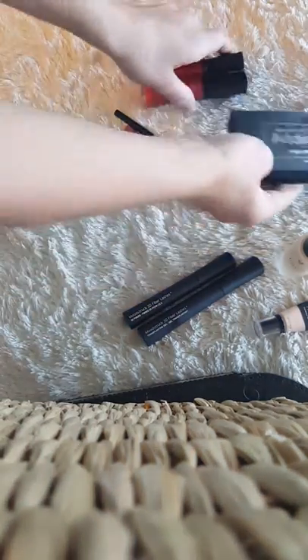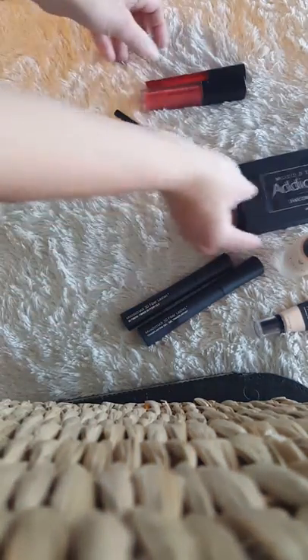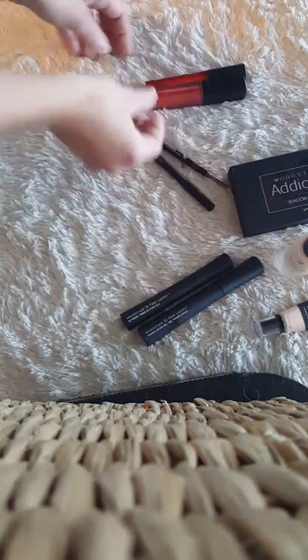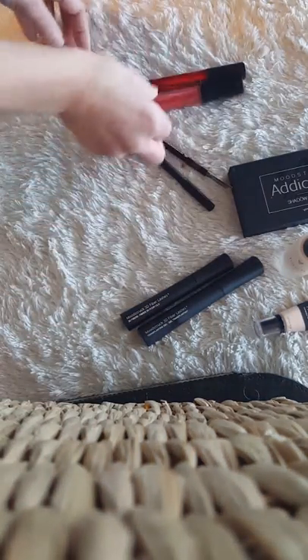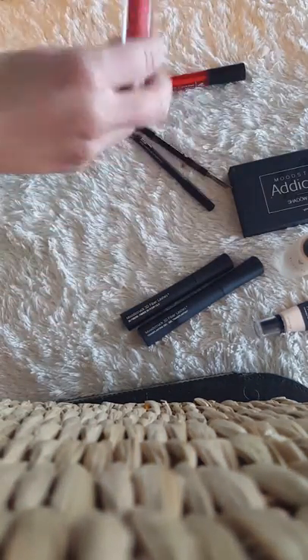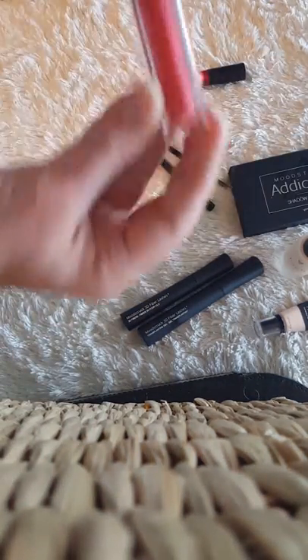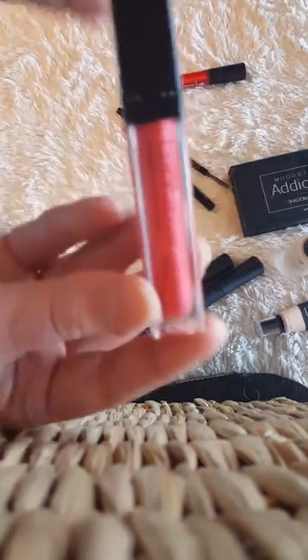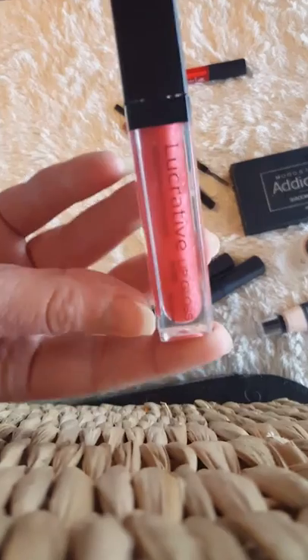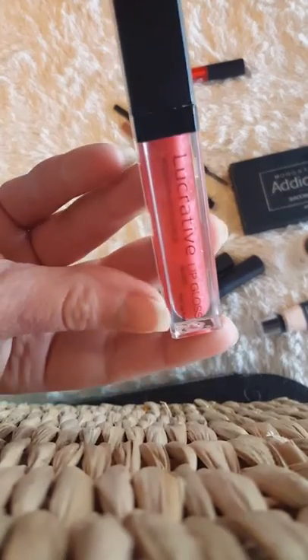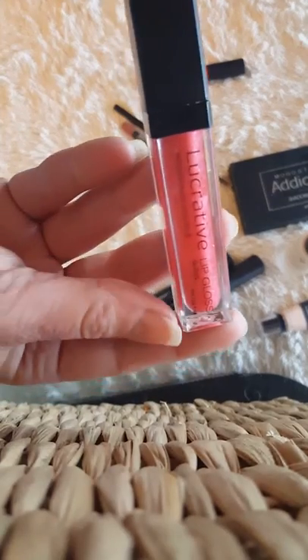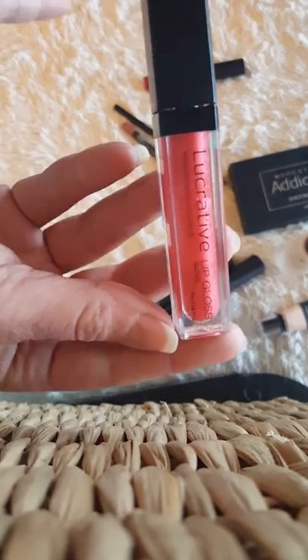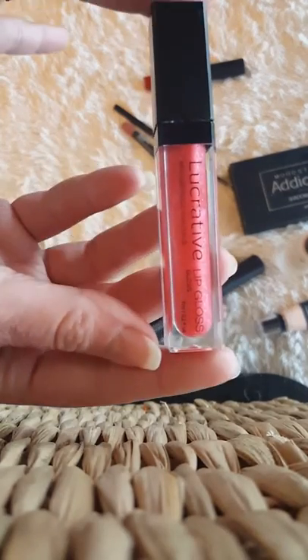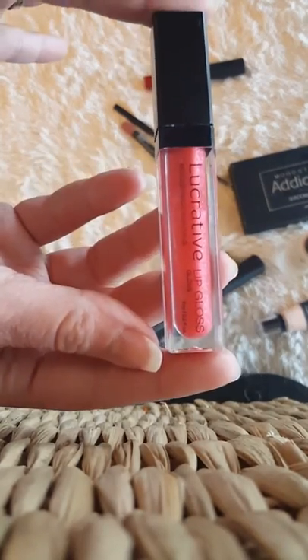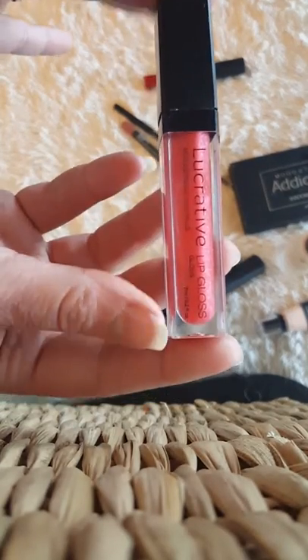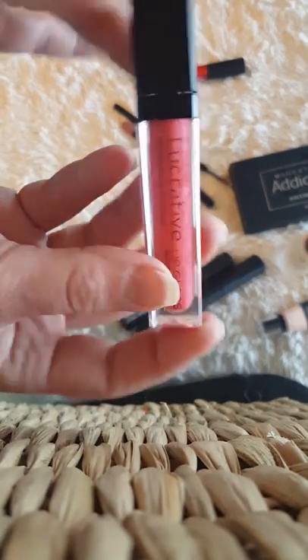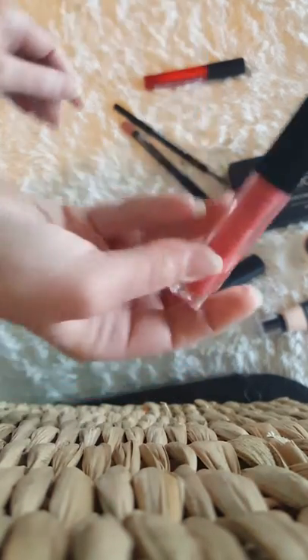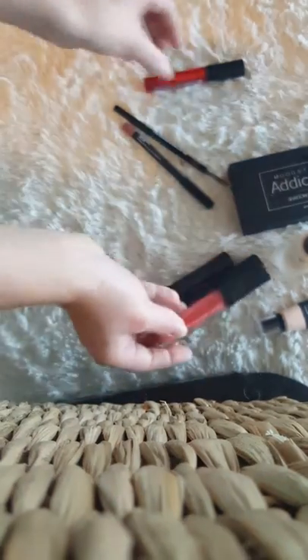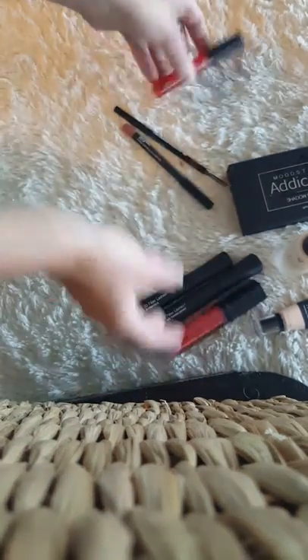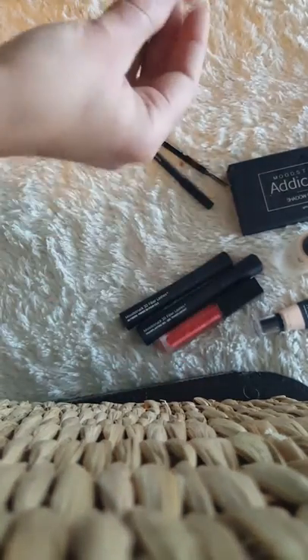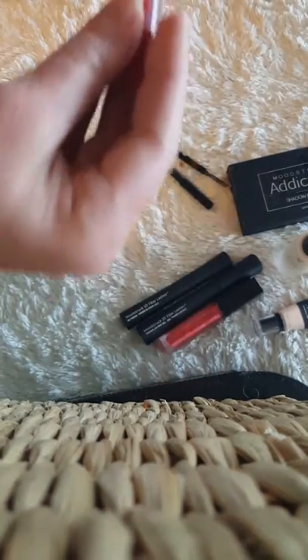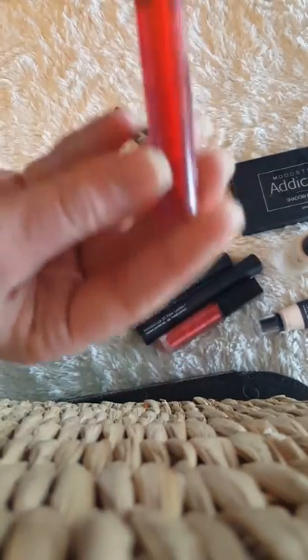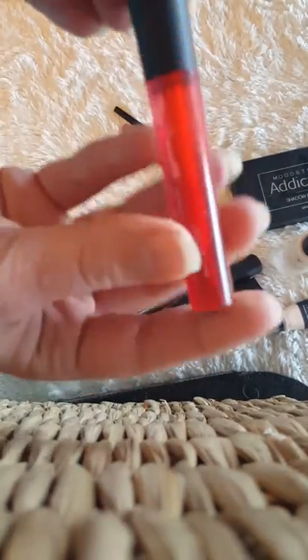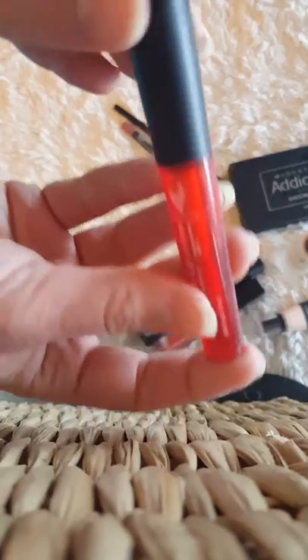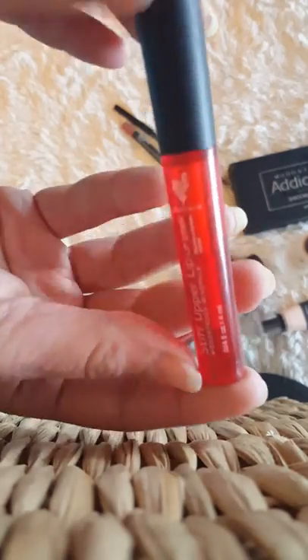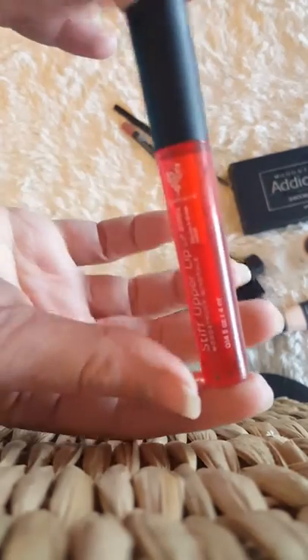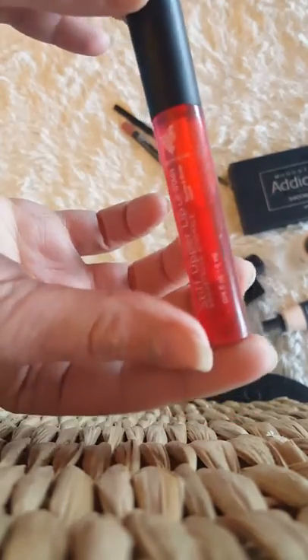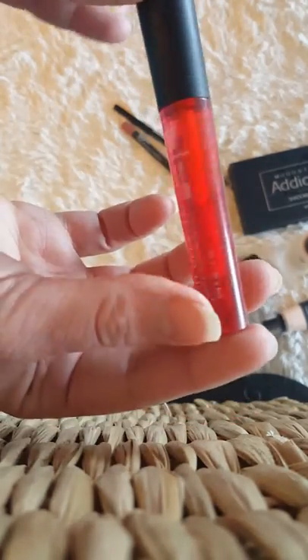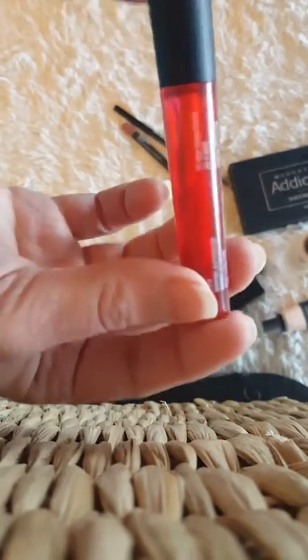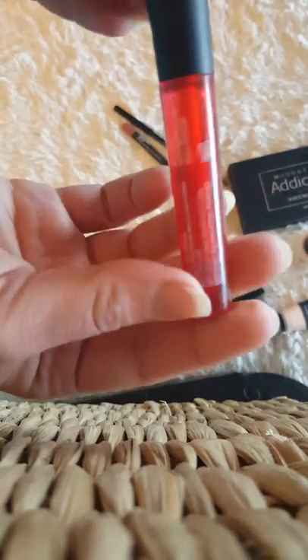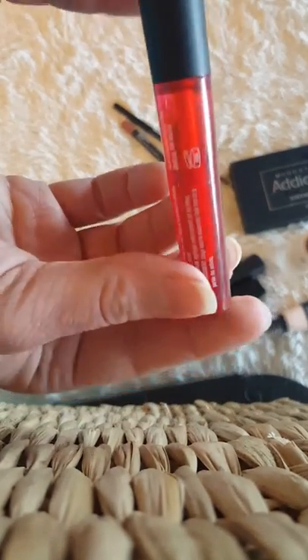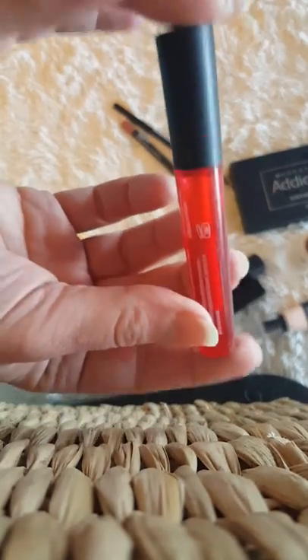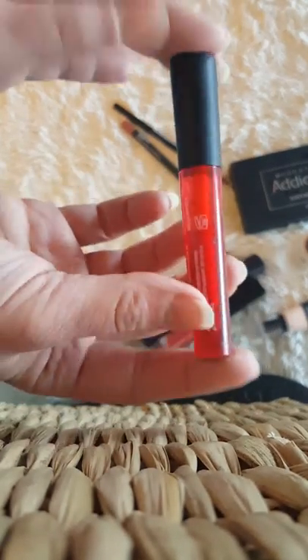It's also going to come with a lip gloss and you do get to choose the shade, as well as one of our lip stains — you can choose the shade on that as well.